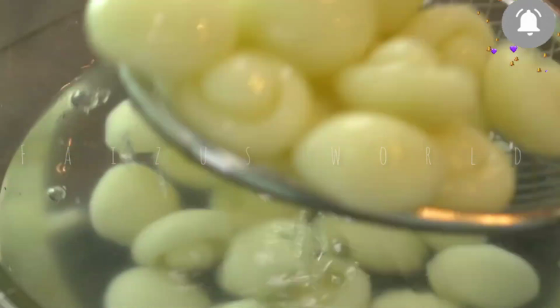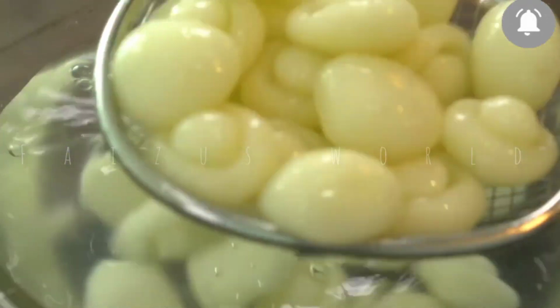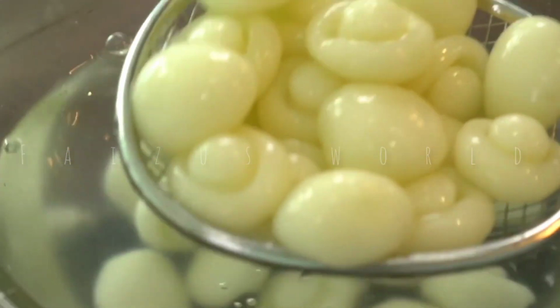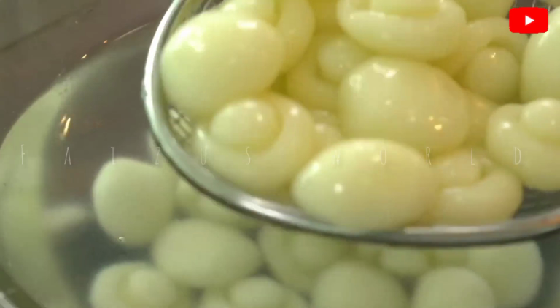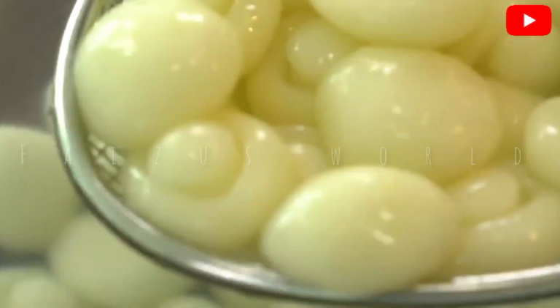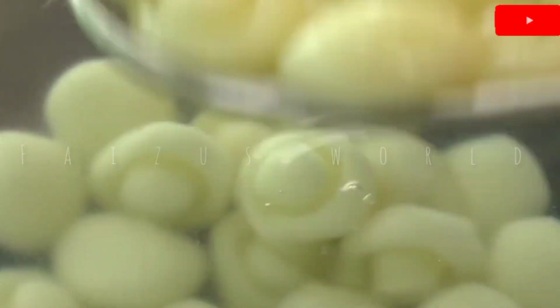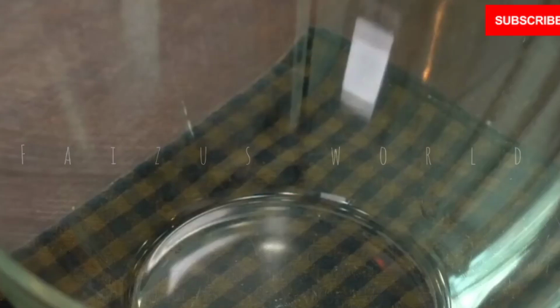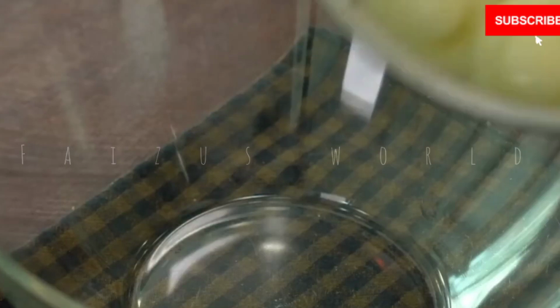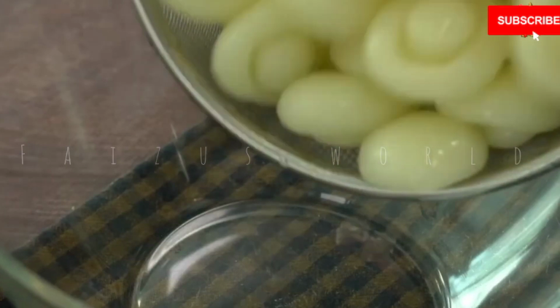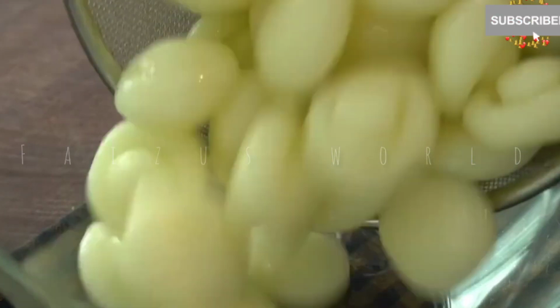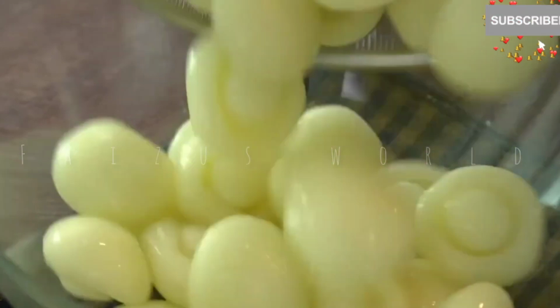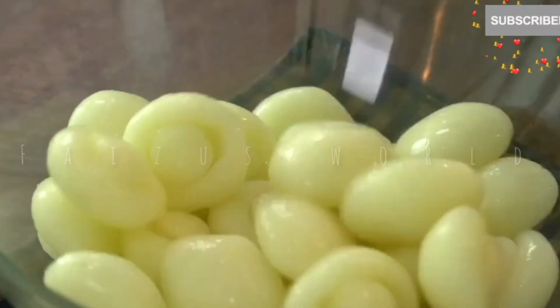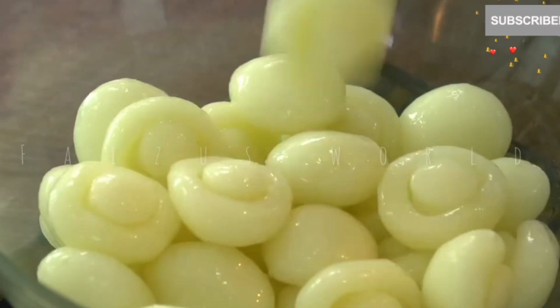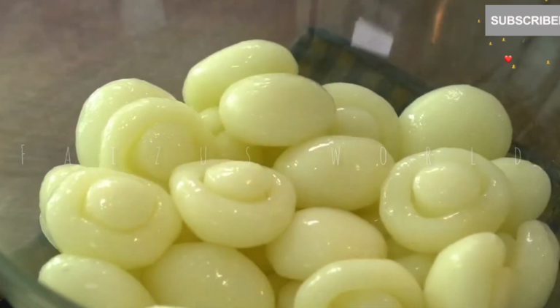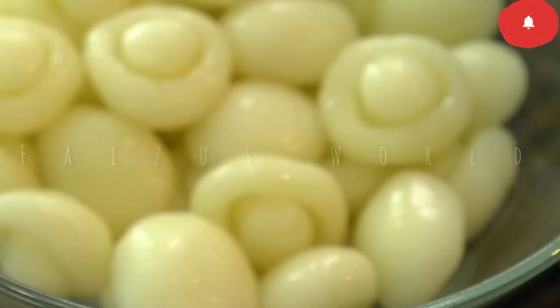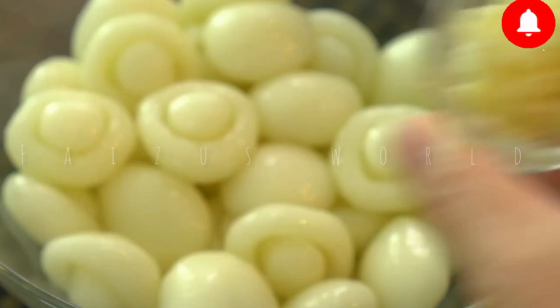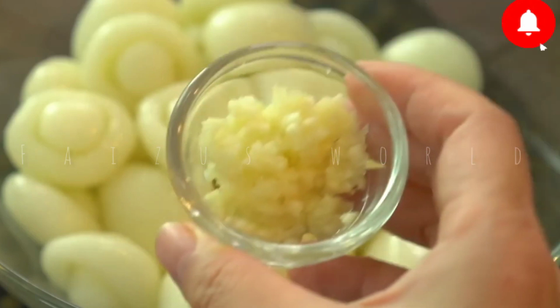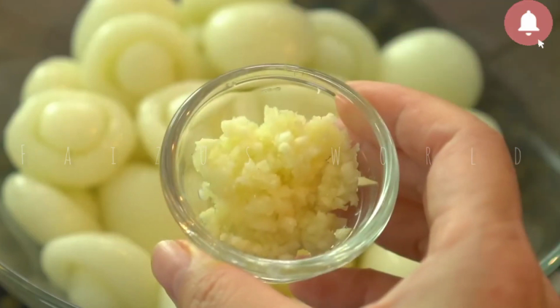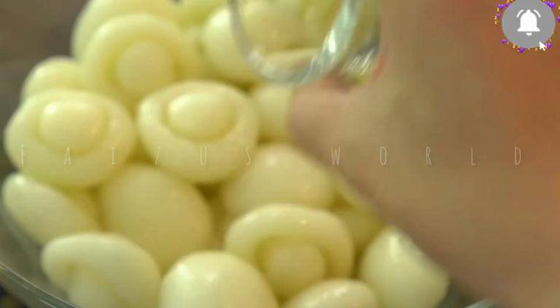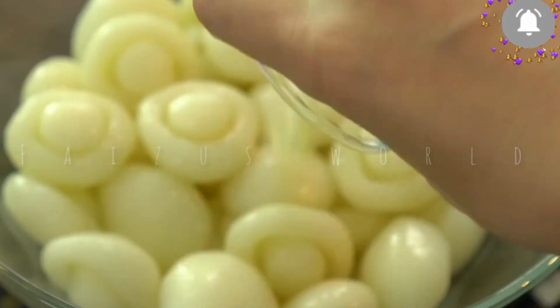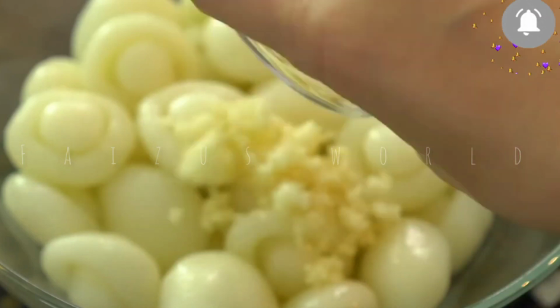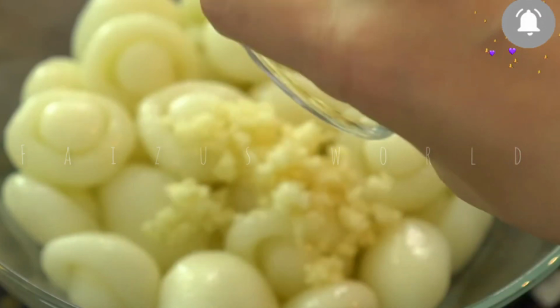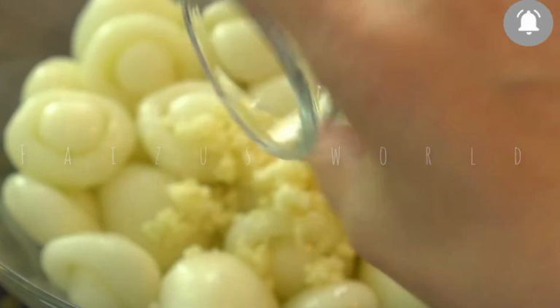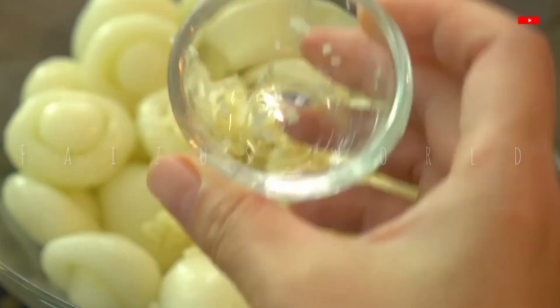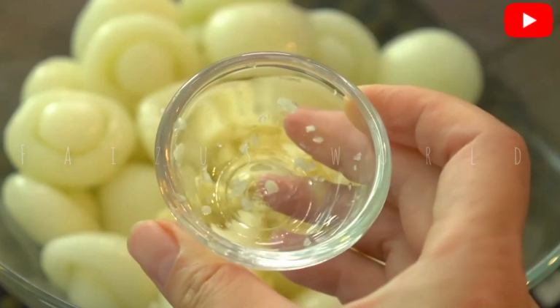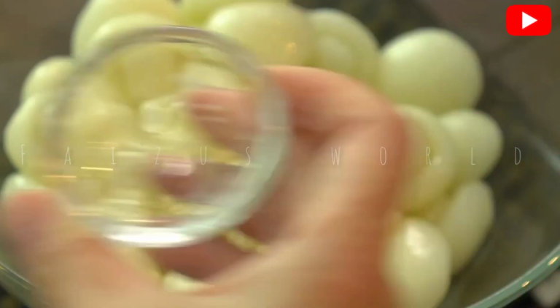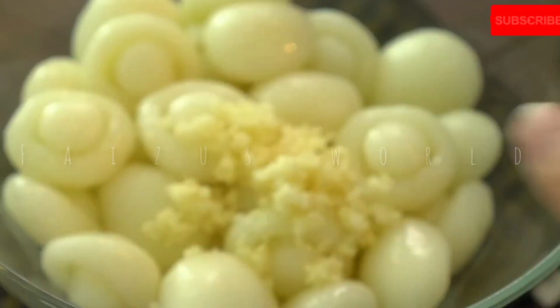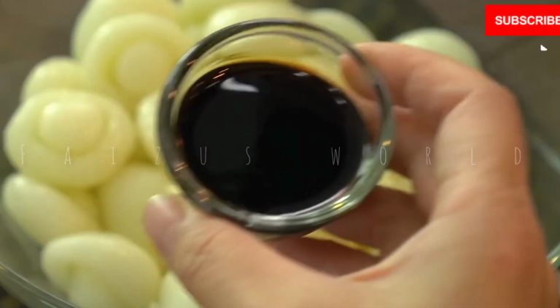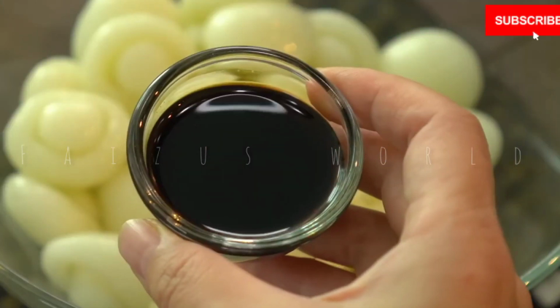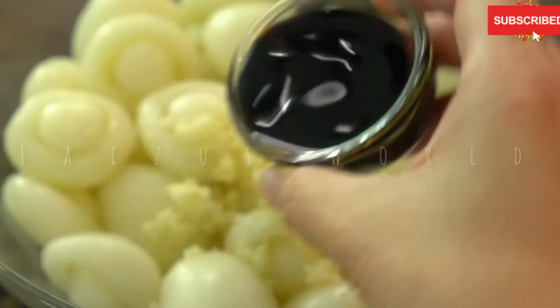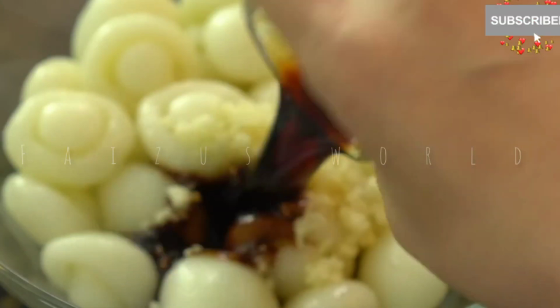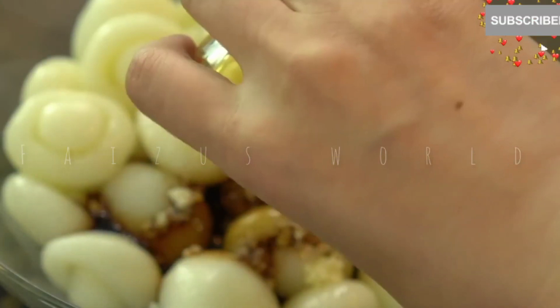We will cut two dishes into the bowl. We will cut some of the dishes. Cut the sauce.